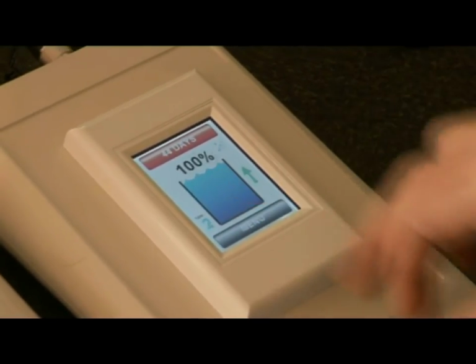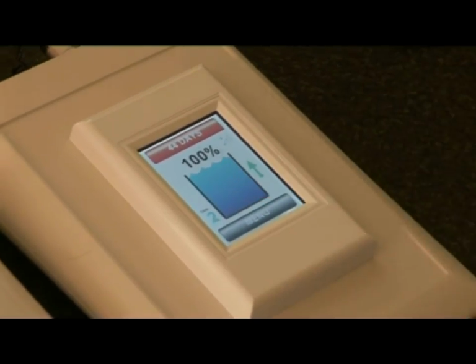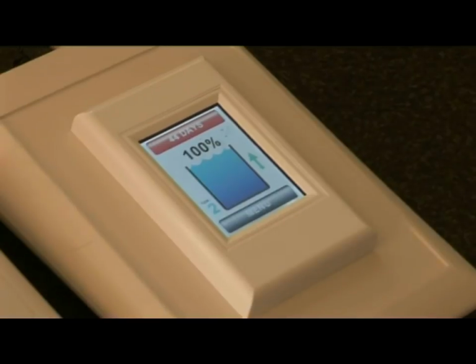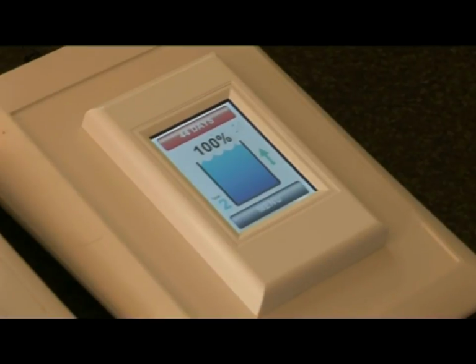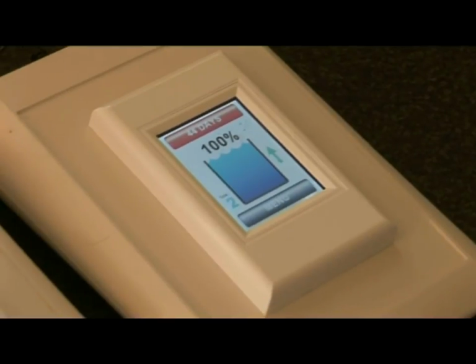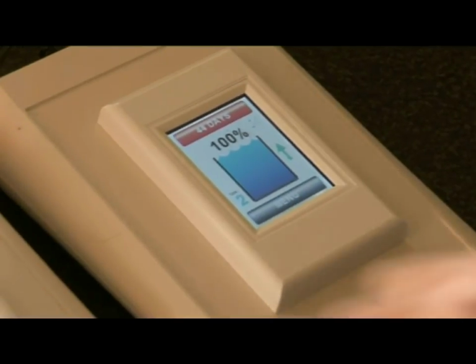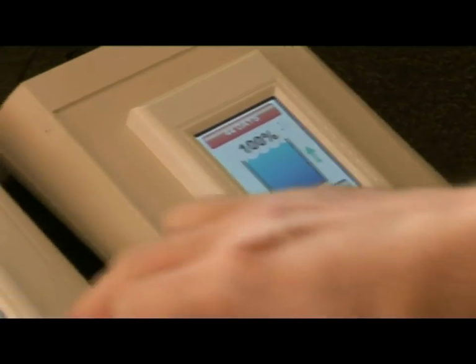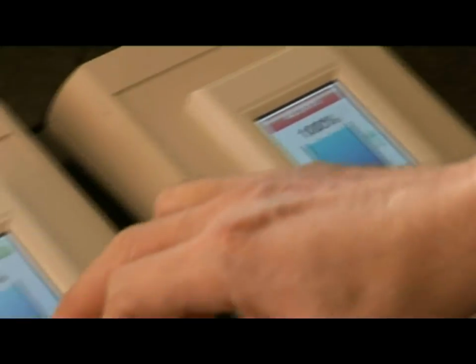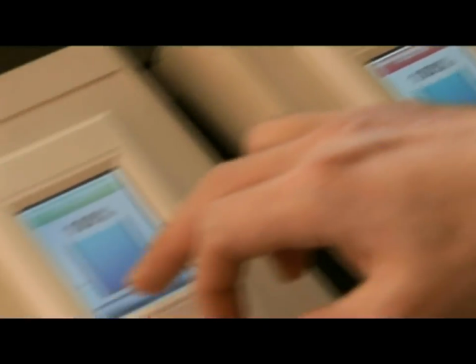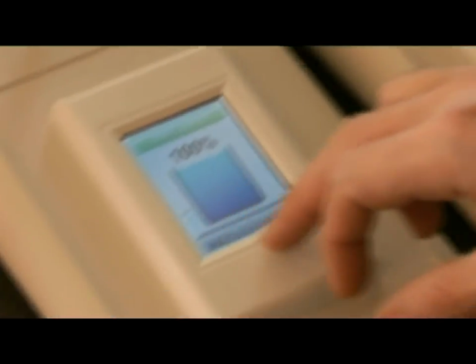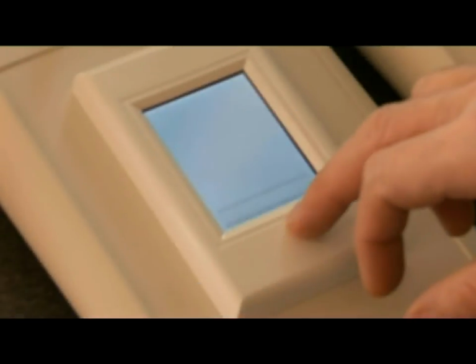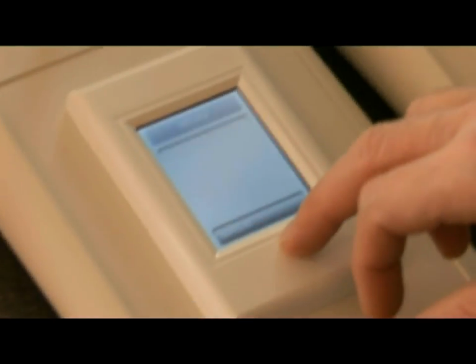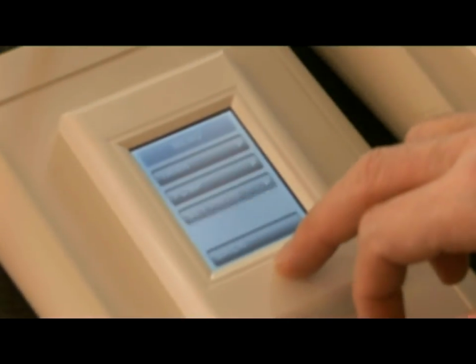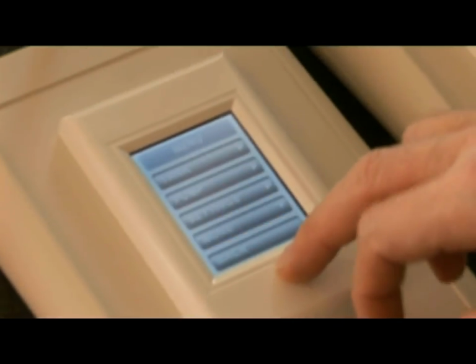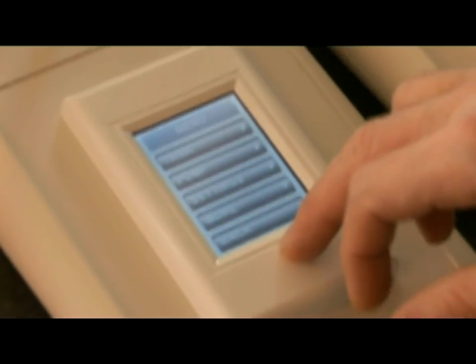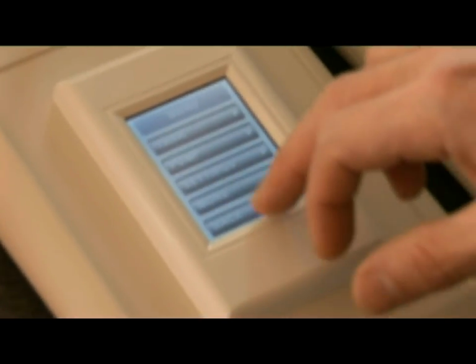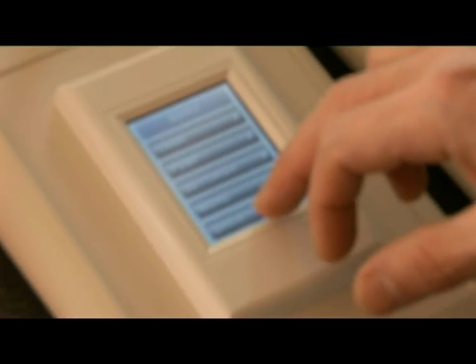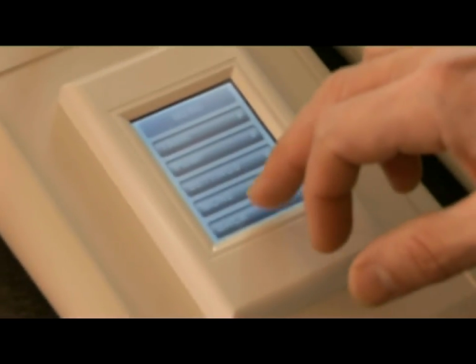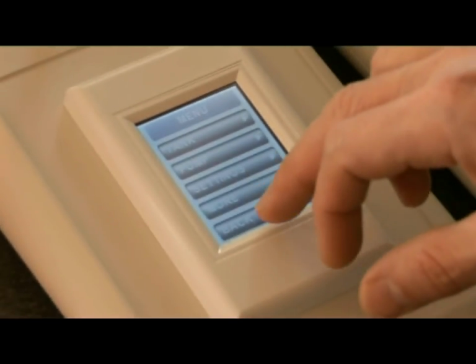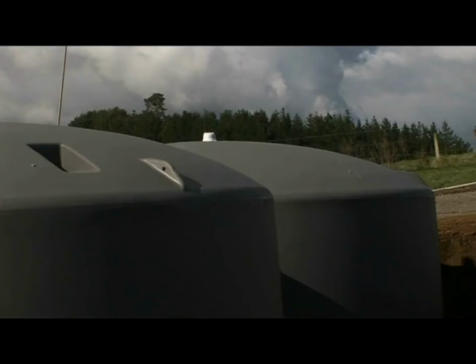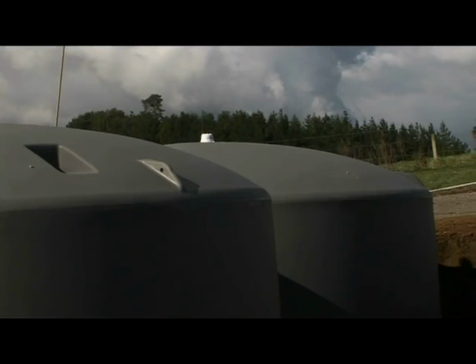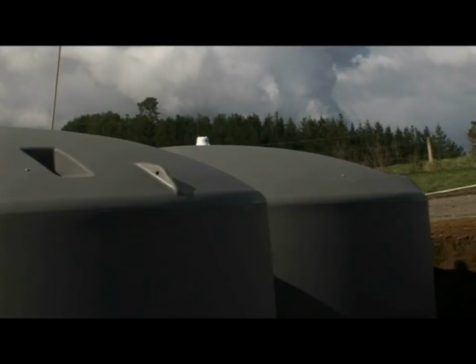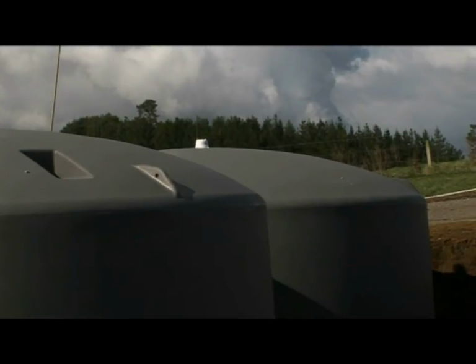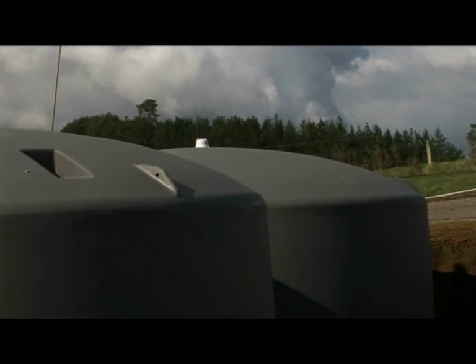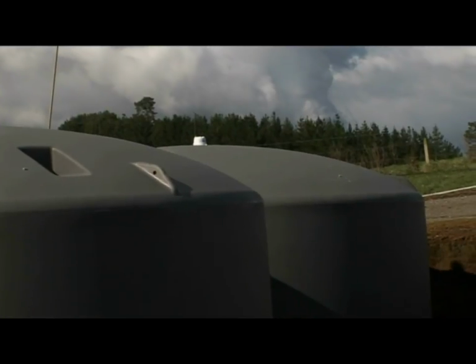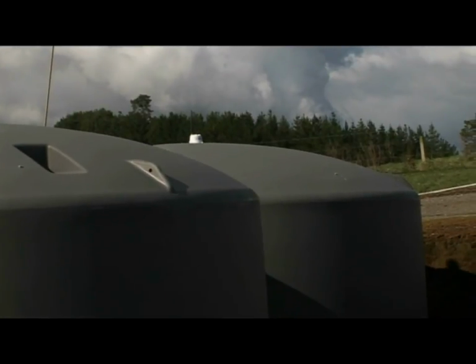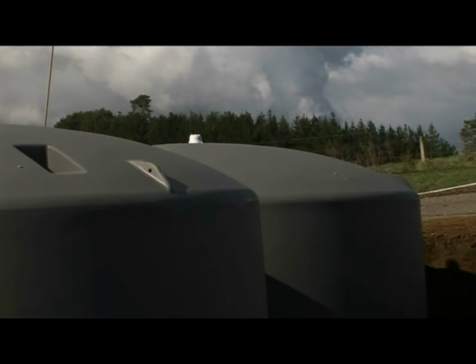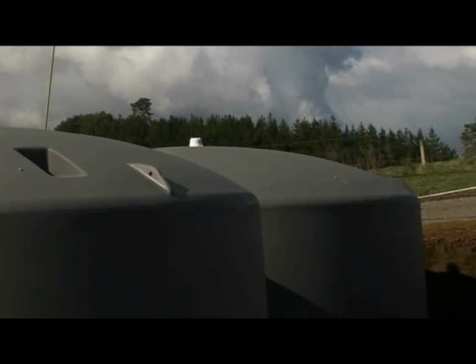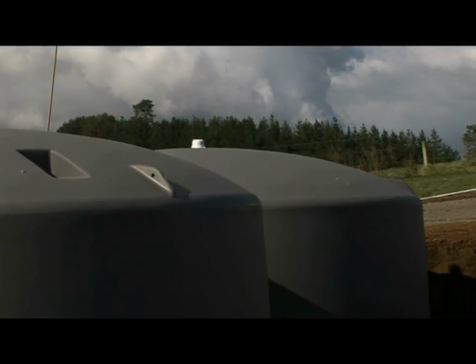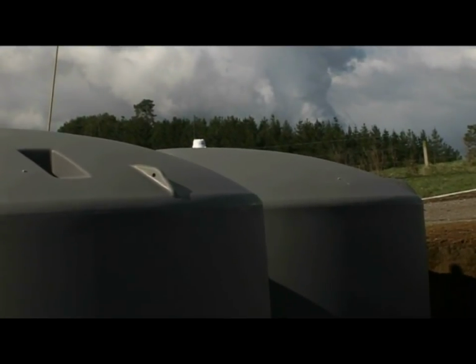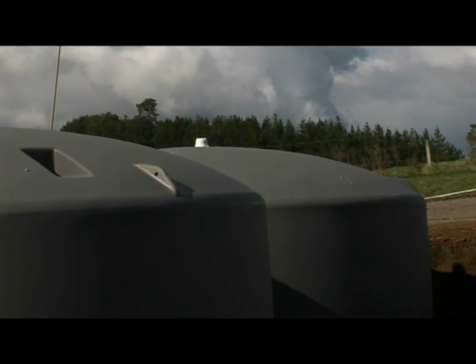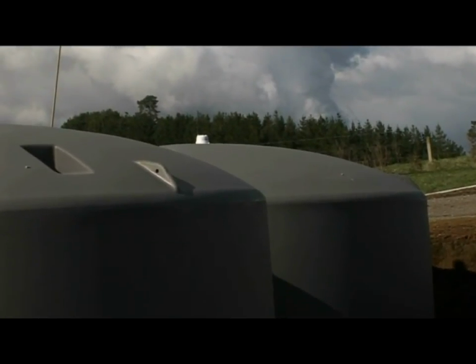The Smart Water product has been designed for commercial, industrial, and residential applications. It can be as basic or as advanced as you like.